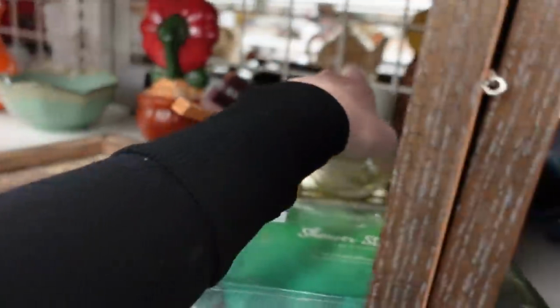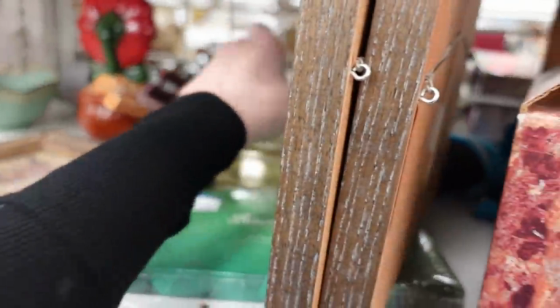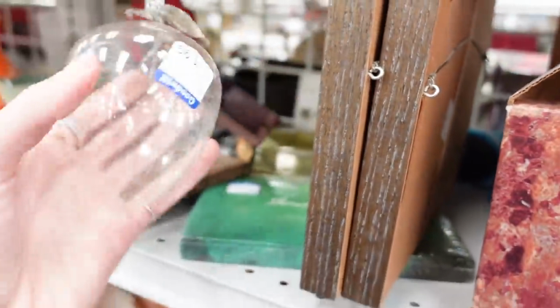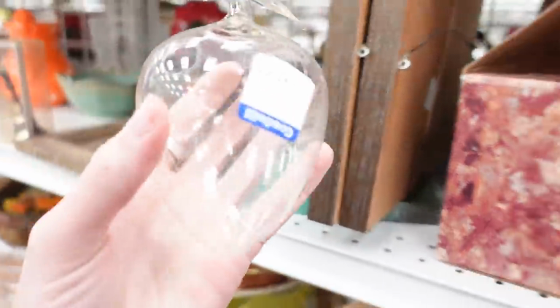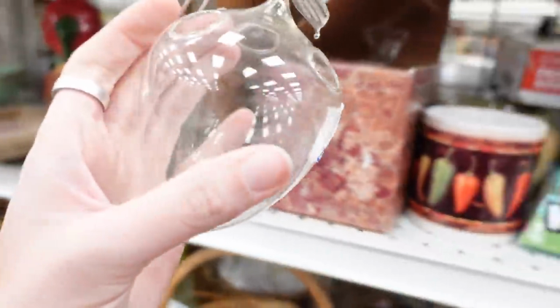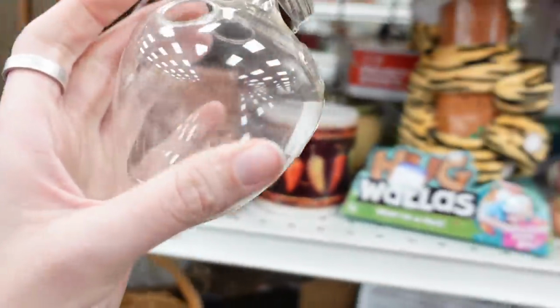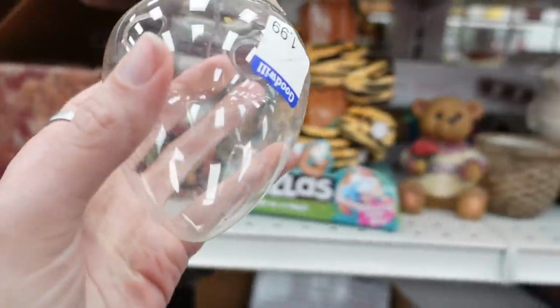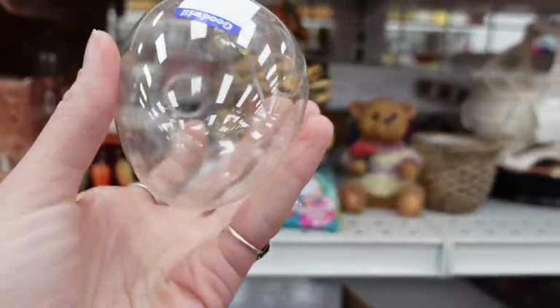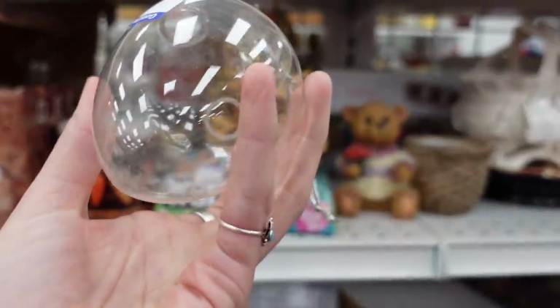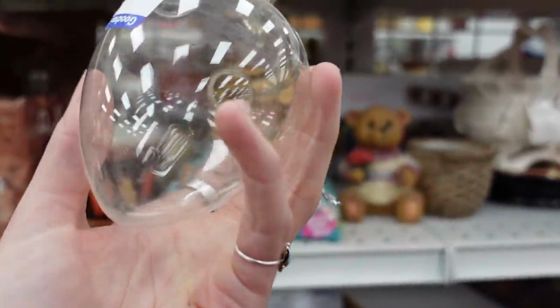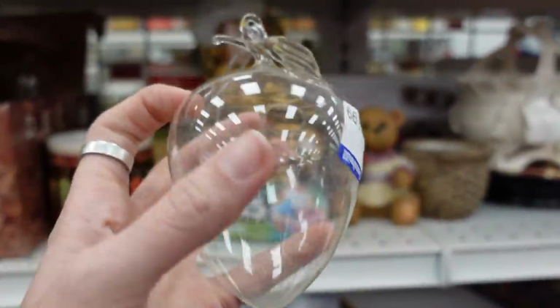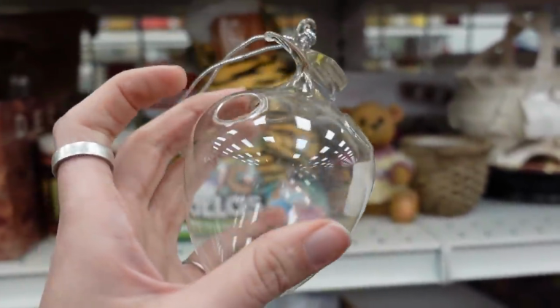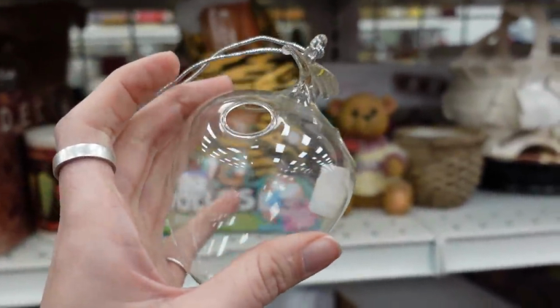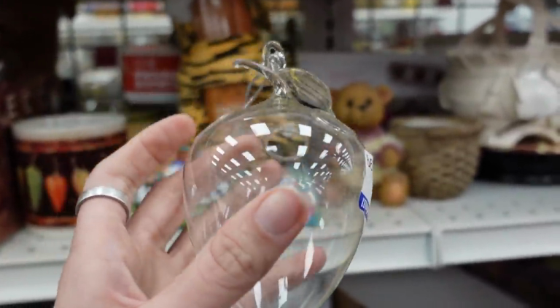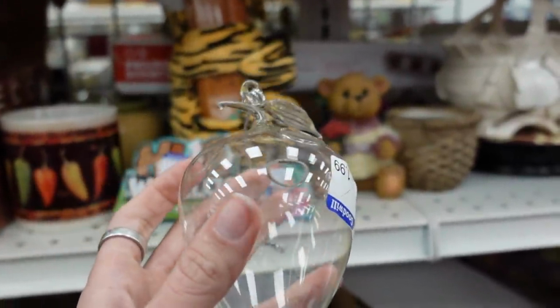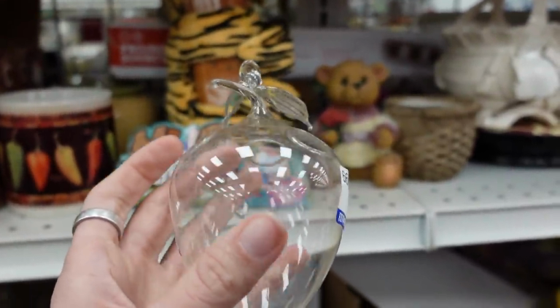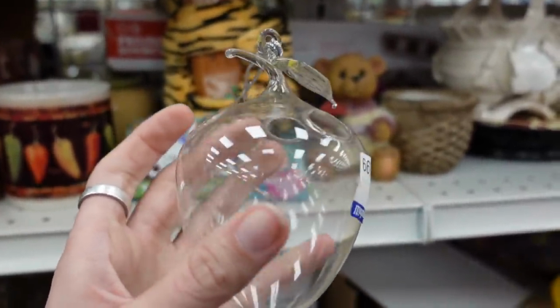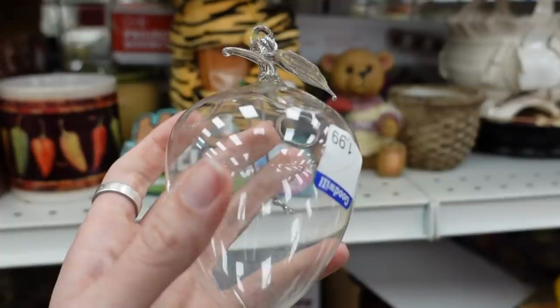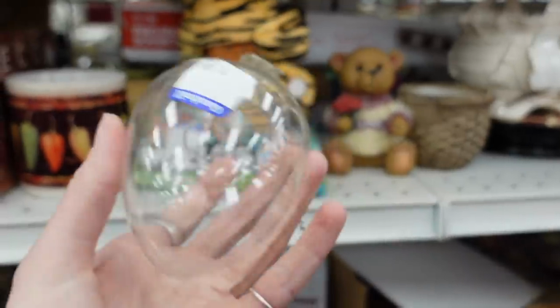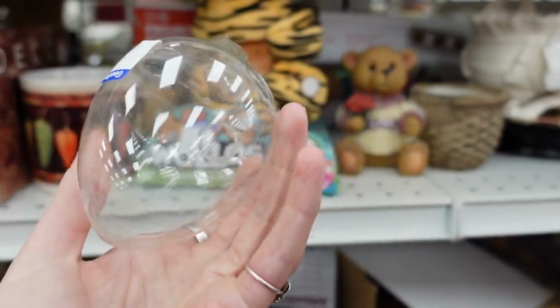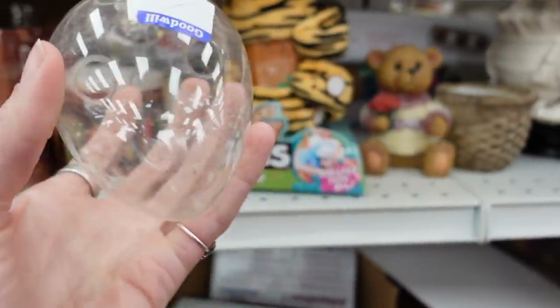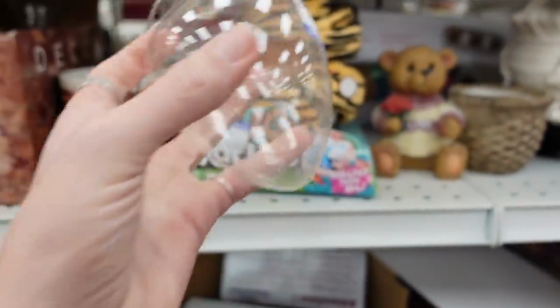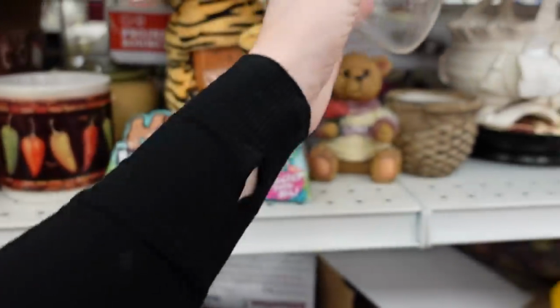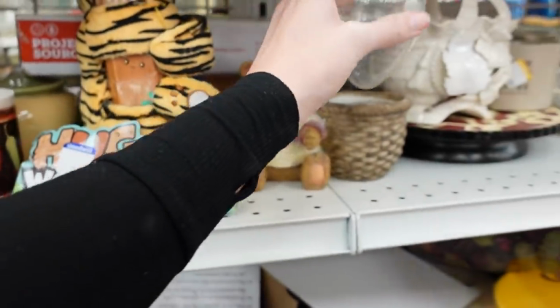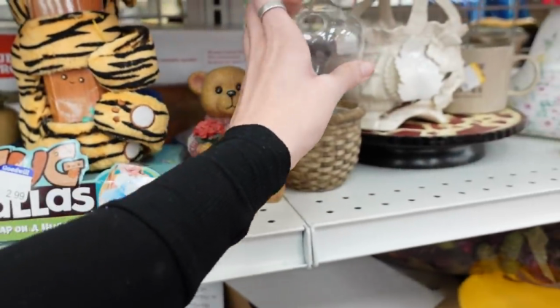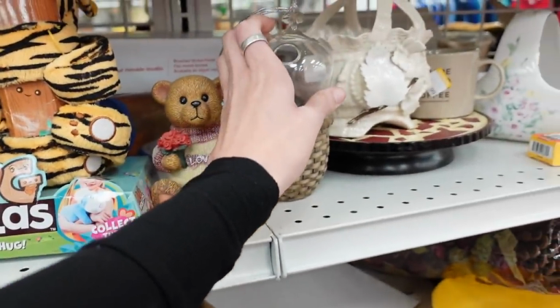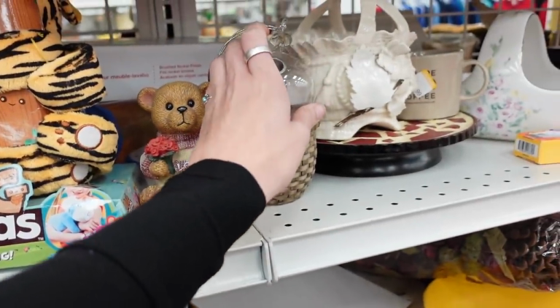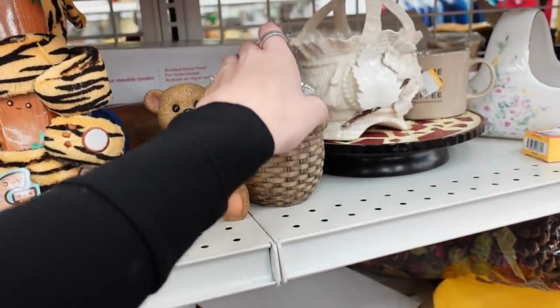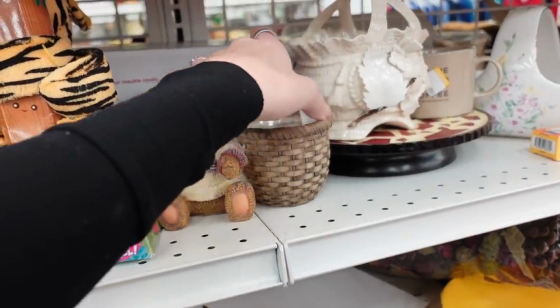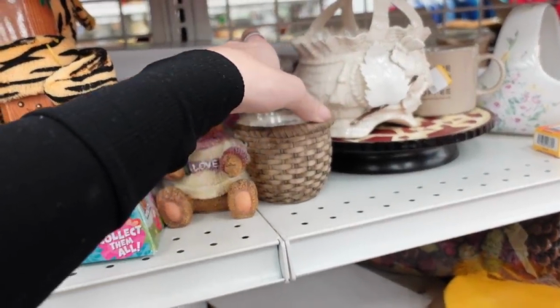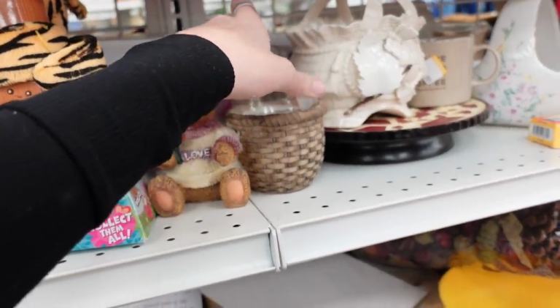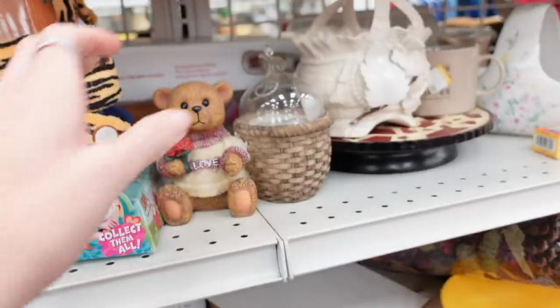I found this blown glass piece and I'm not sure exactly what it was supposed to be because it had holes in it, so I did leave that on the shelf so it wouldn't roll off.